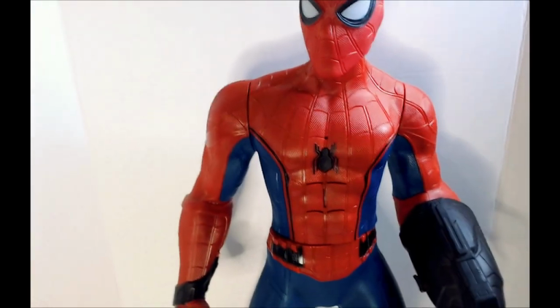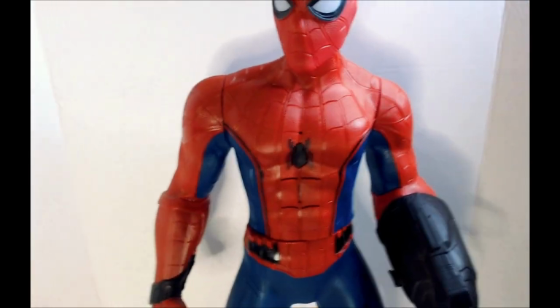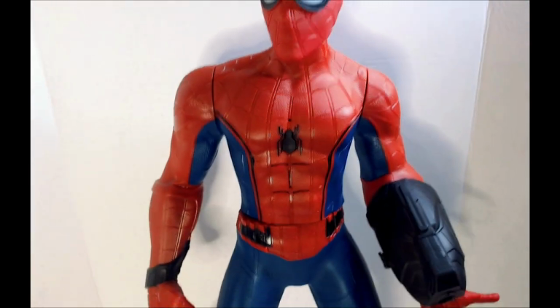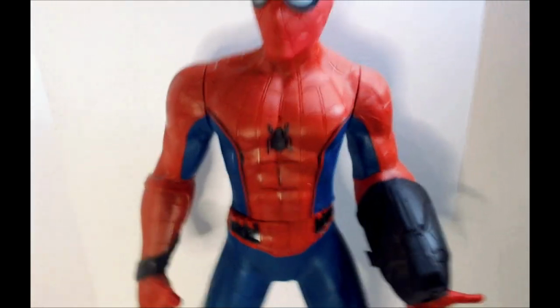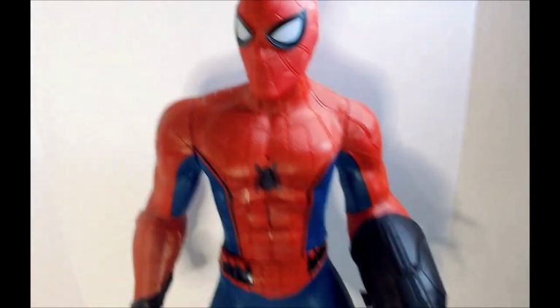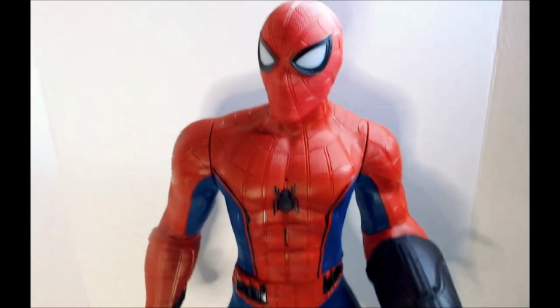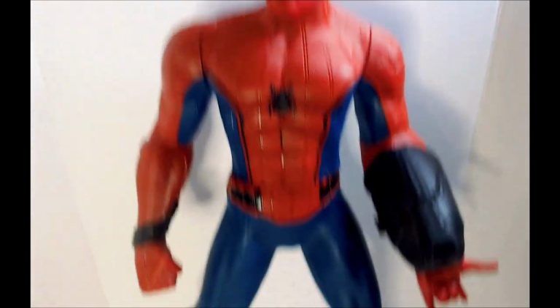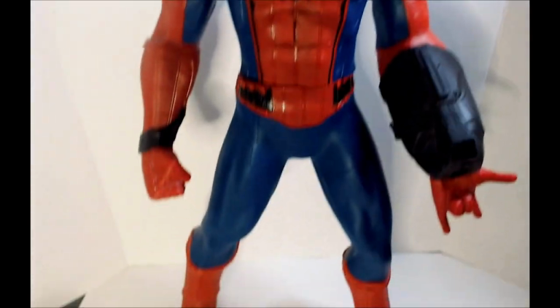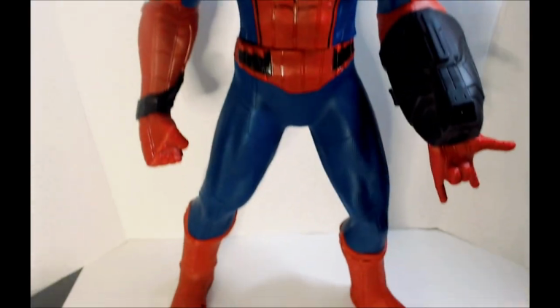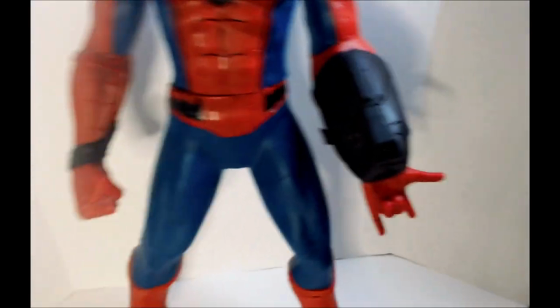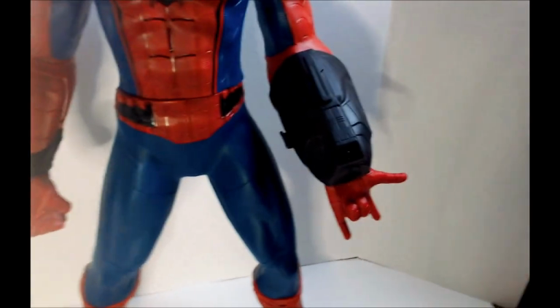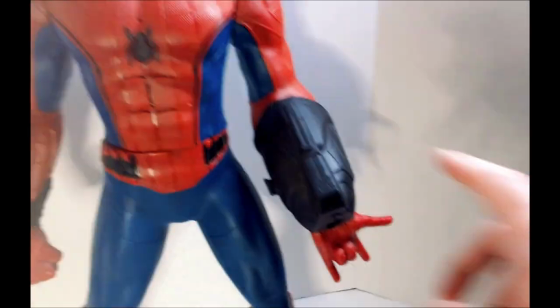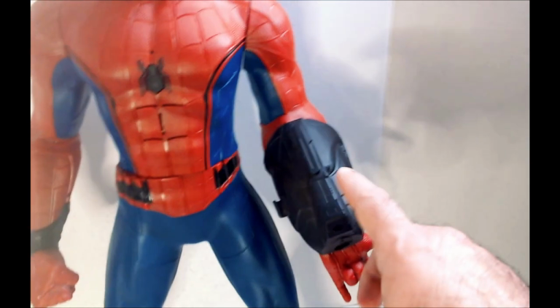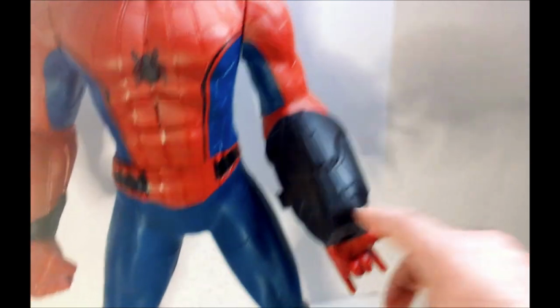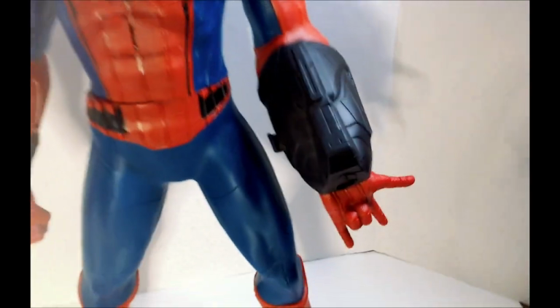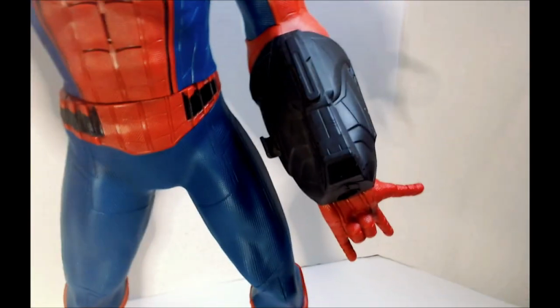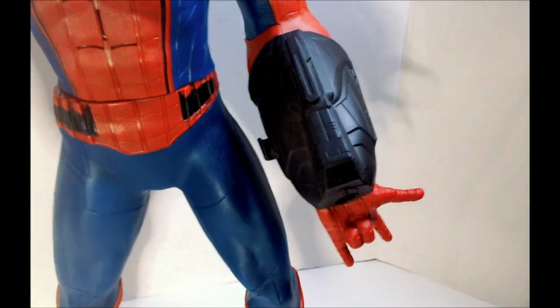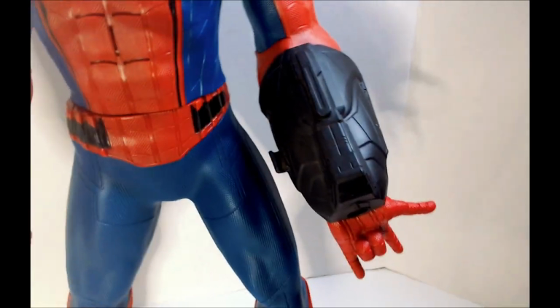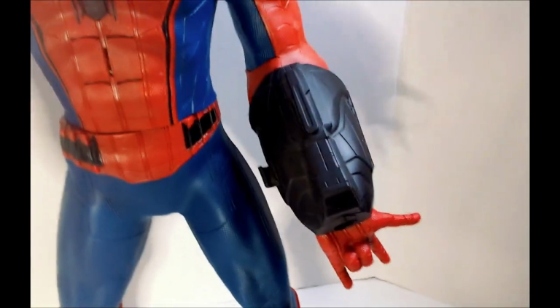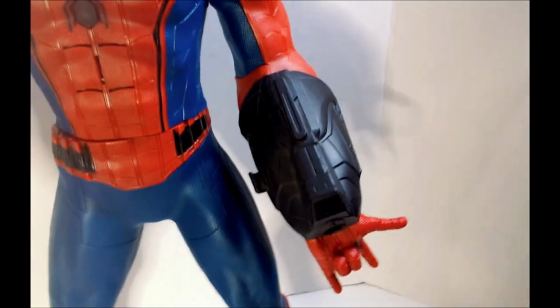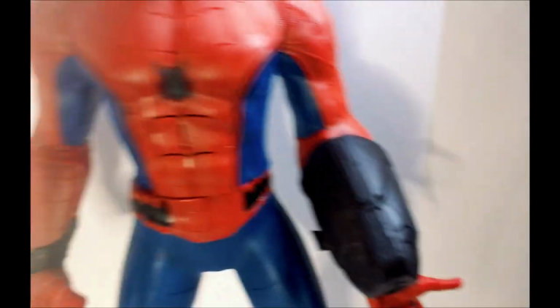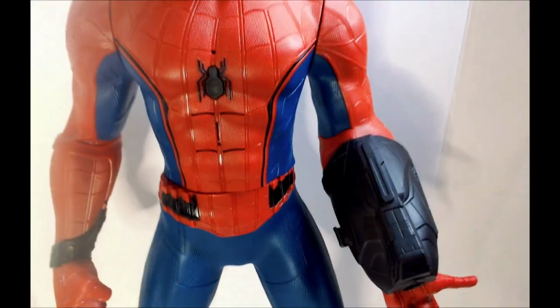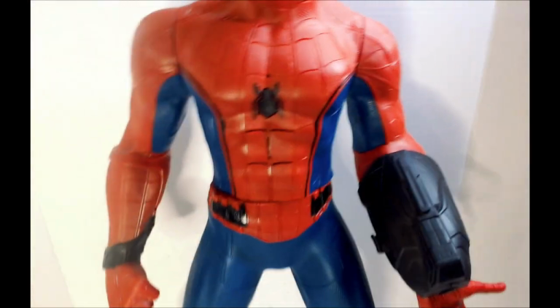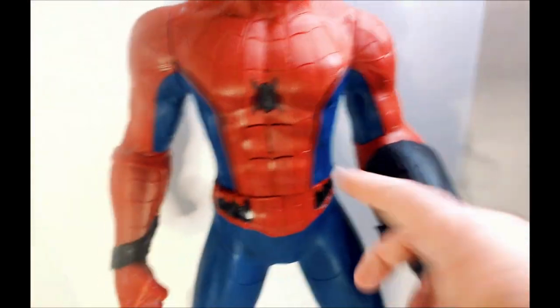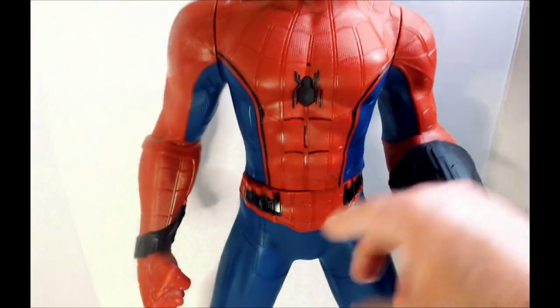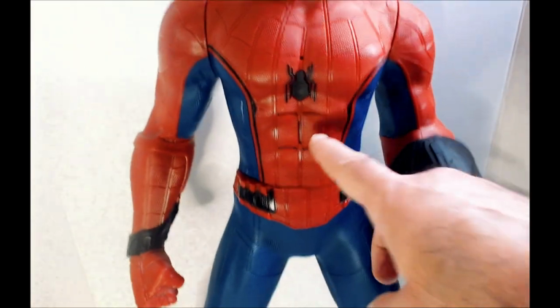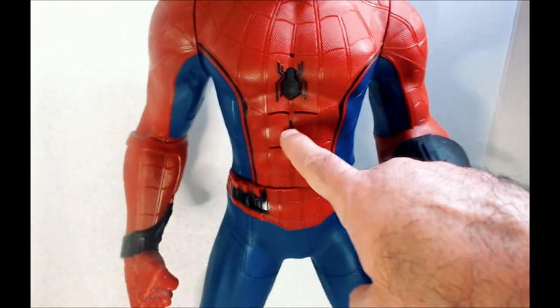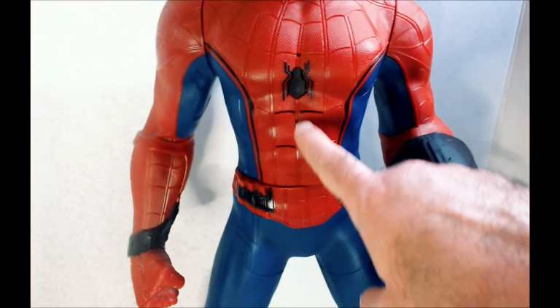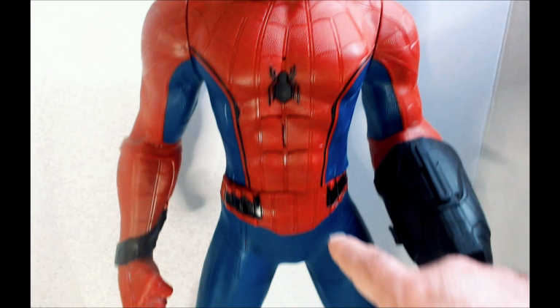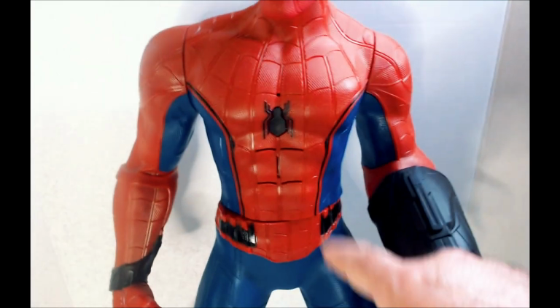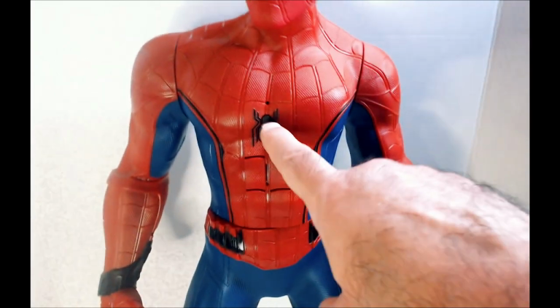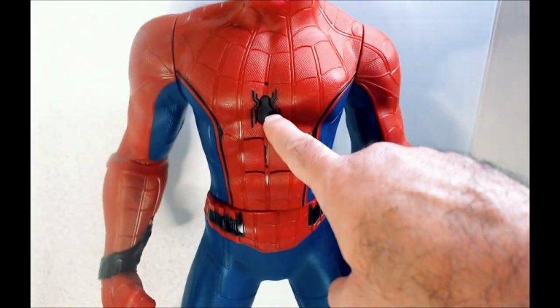I was kind of looking for one and came across this. I almost didn't get it because of this thing — whatever this is. It's some kind of toy that does stuff; it has a speaker here and this is a button.